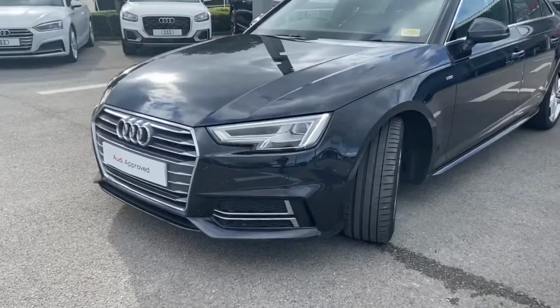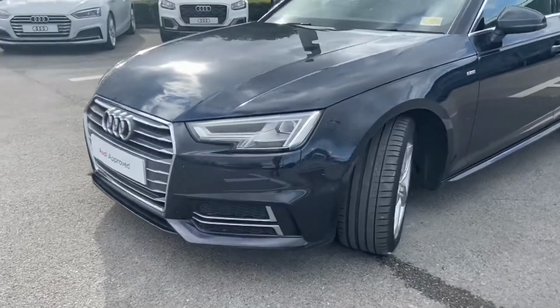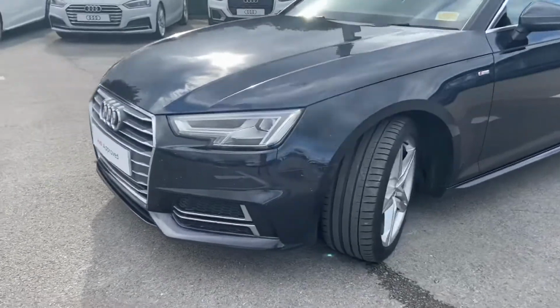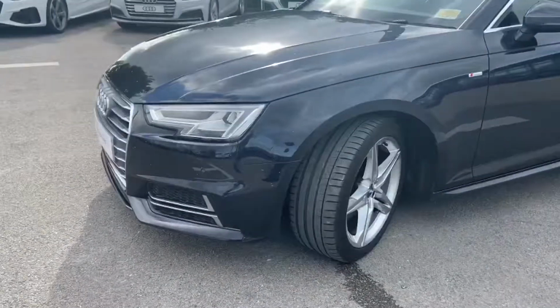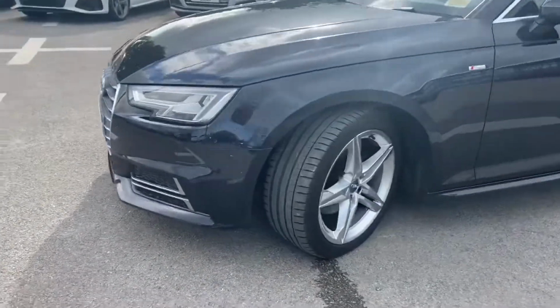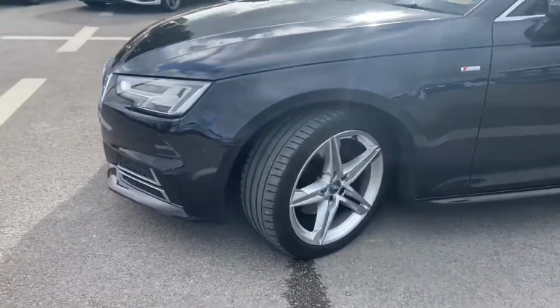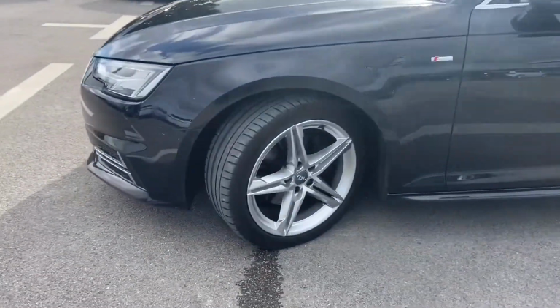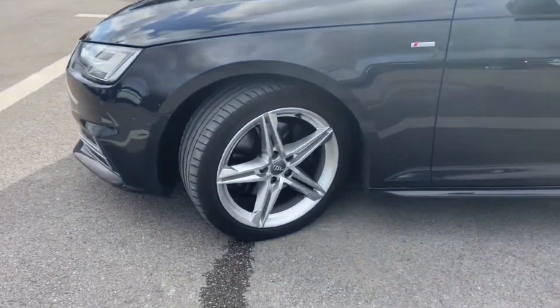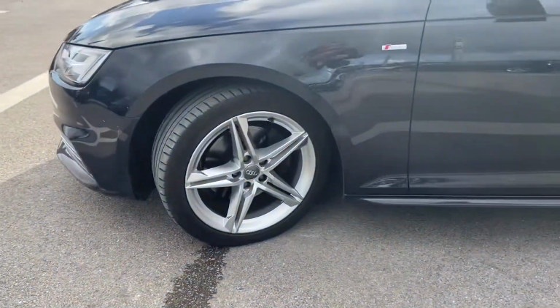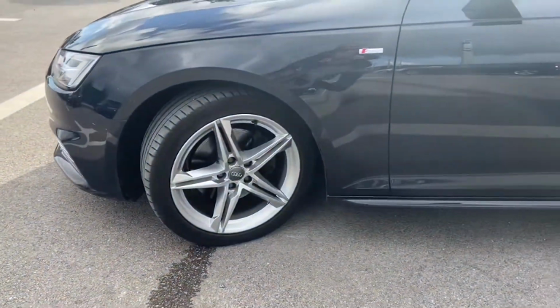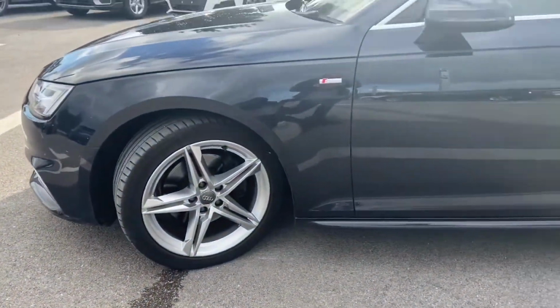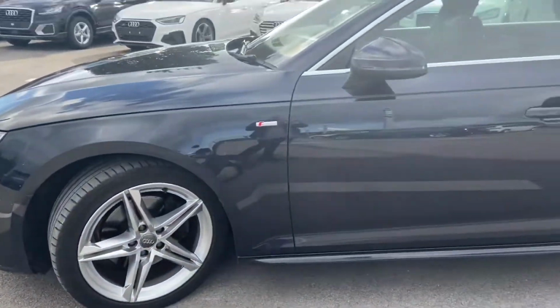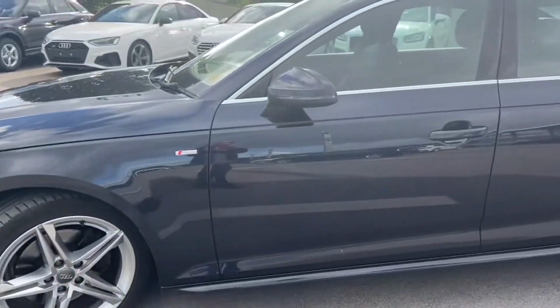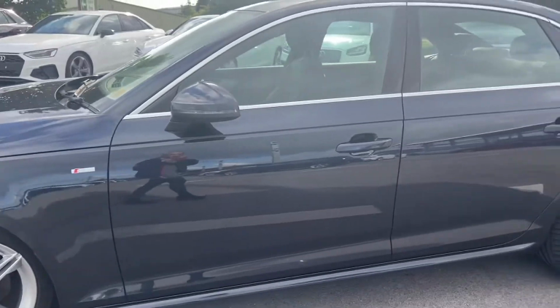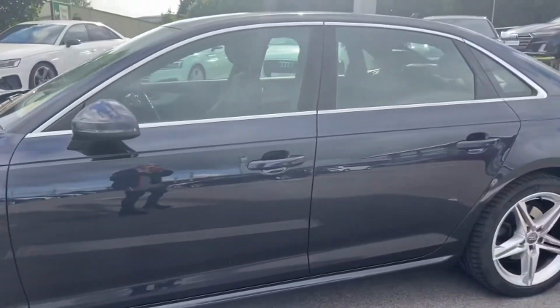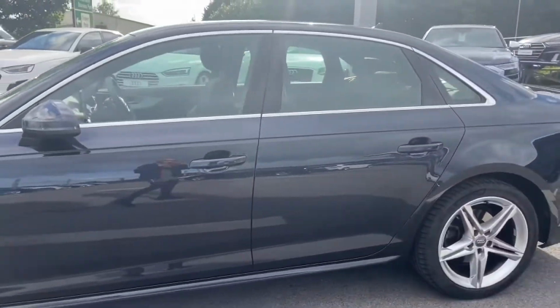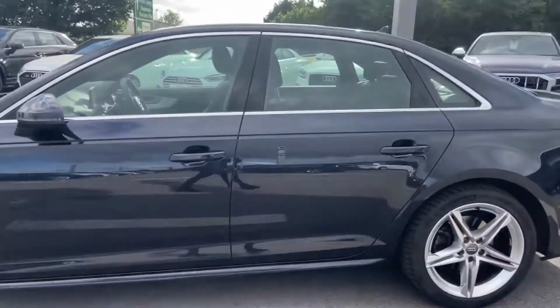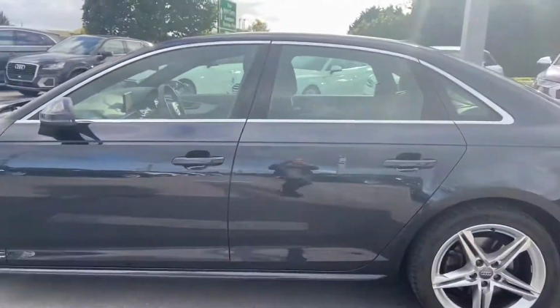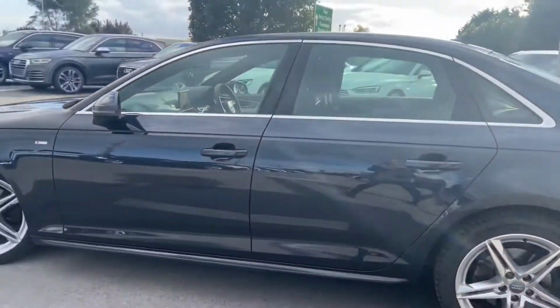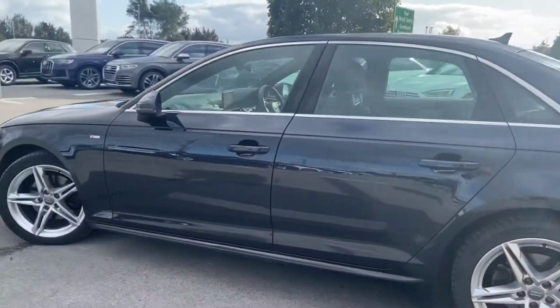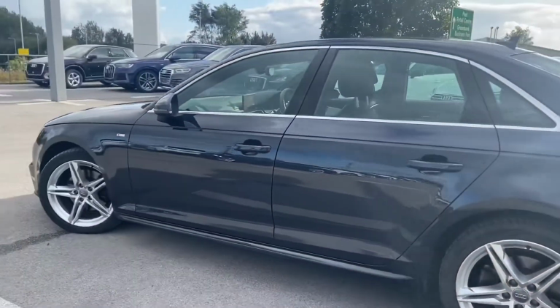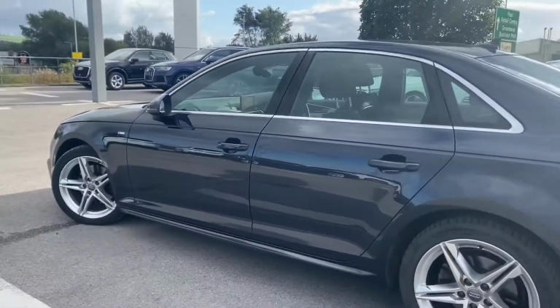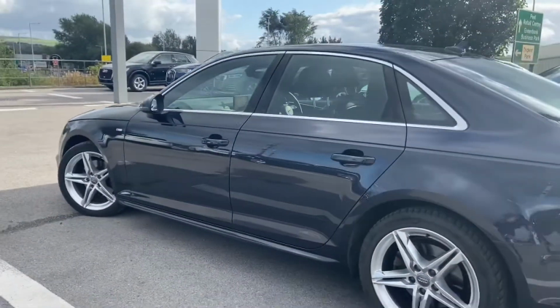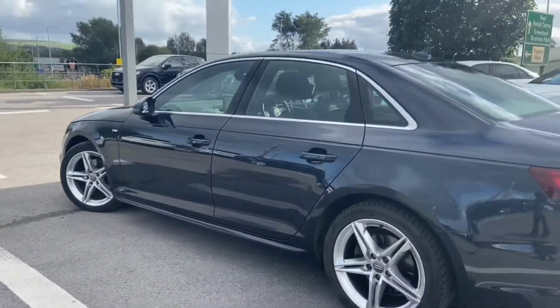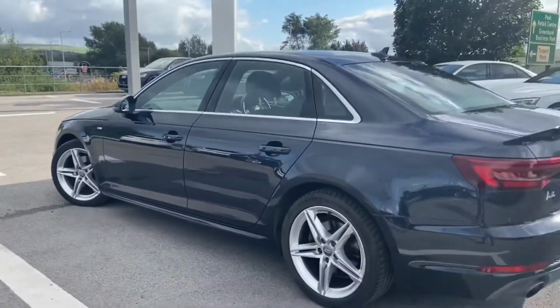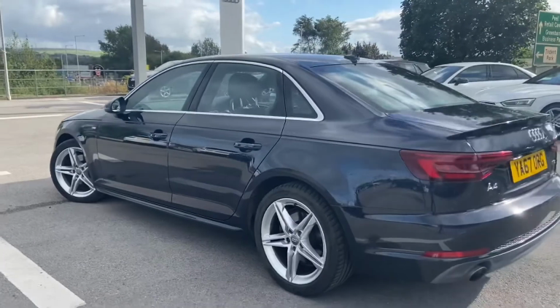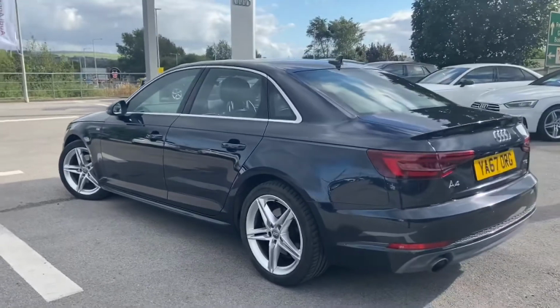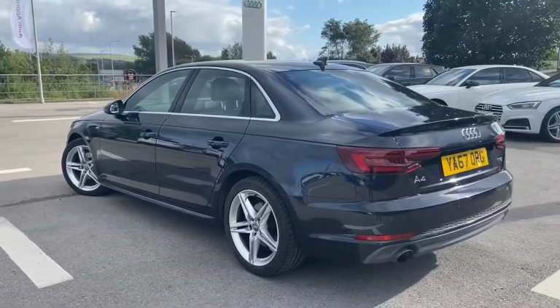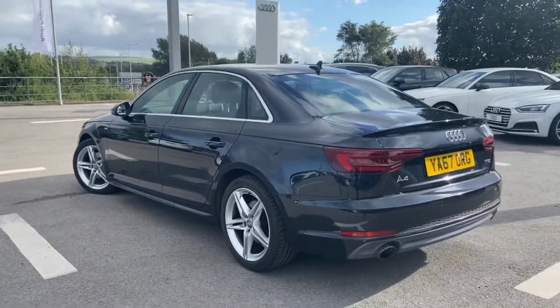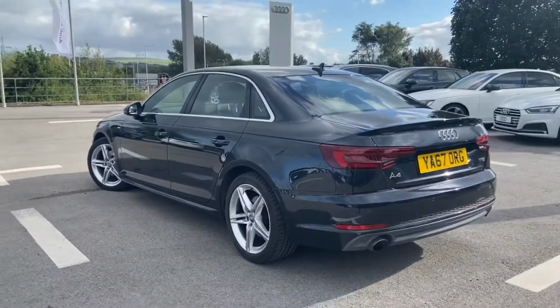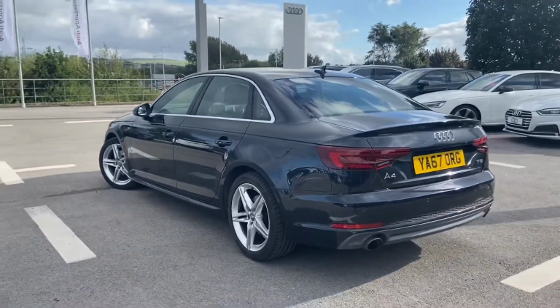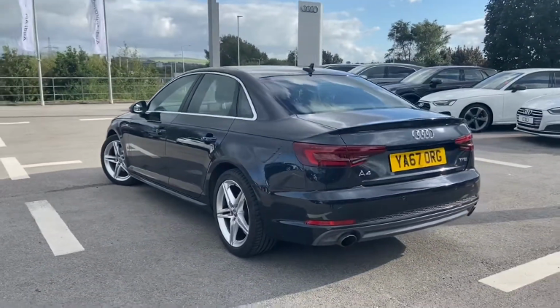We have LED headlights with LED rail lights and dynamic rear indicators. 18 inch 5 twin spoke star design alloy wheels, with the S Line exterior pack as well as sports suspension and reinforced bumpers.